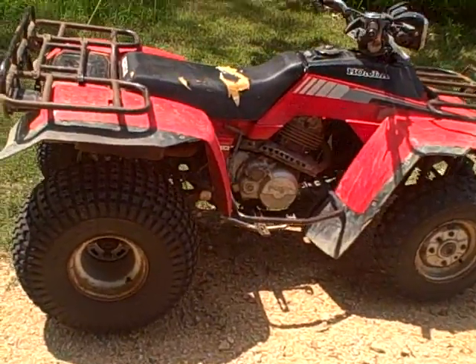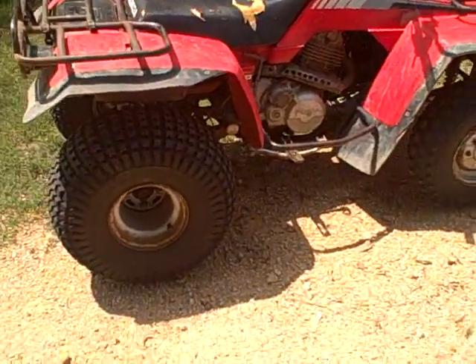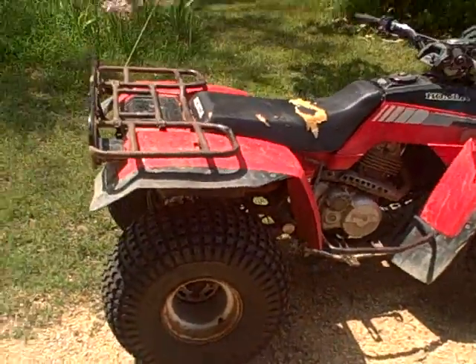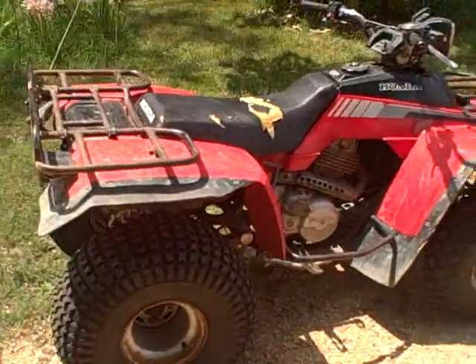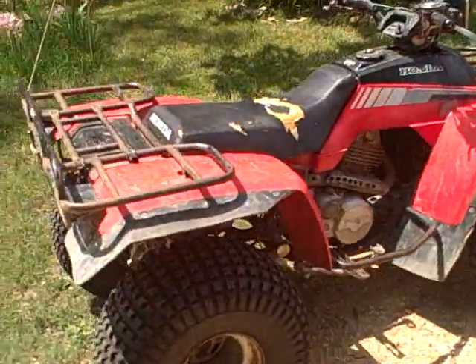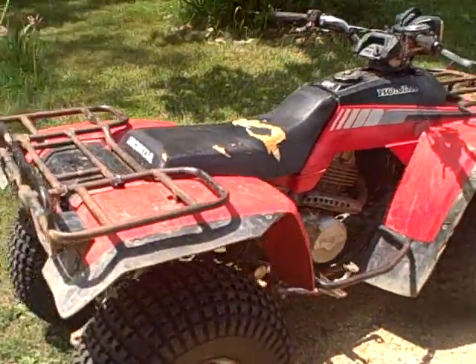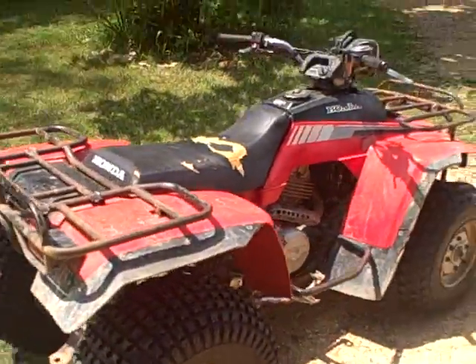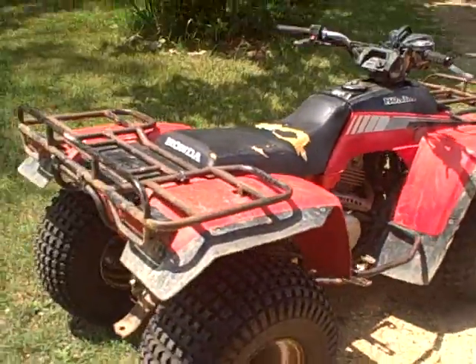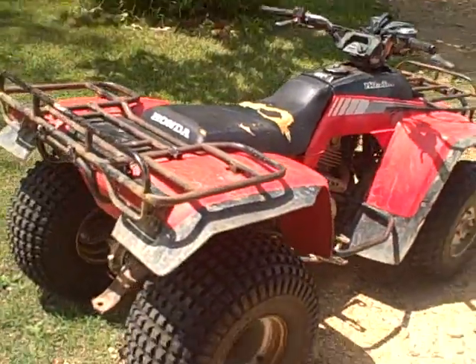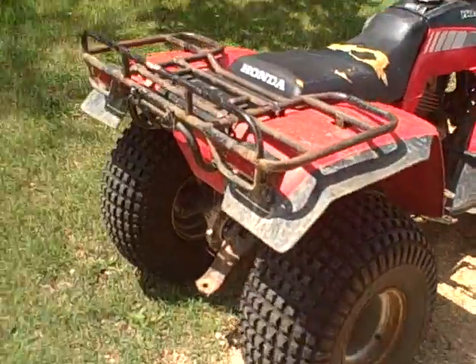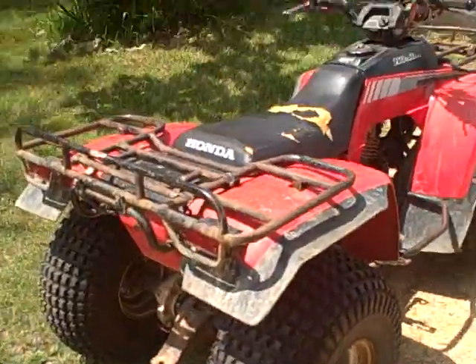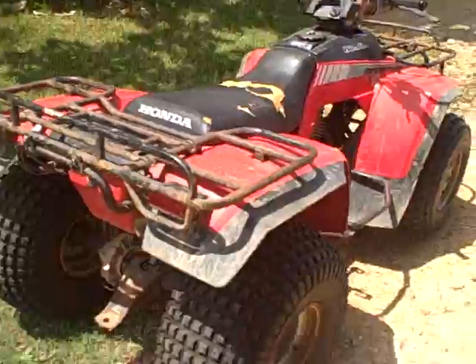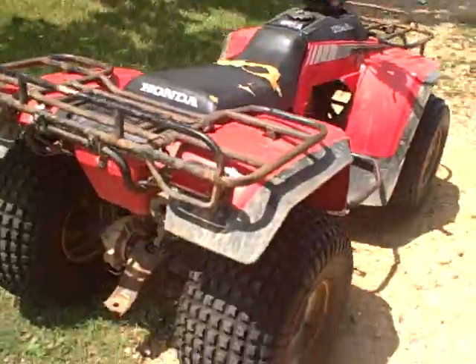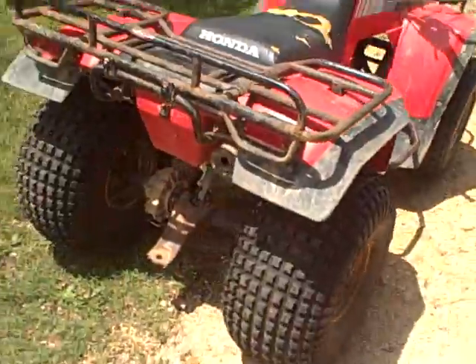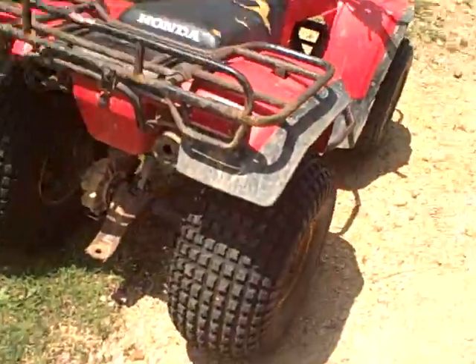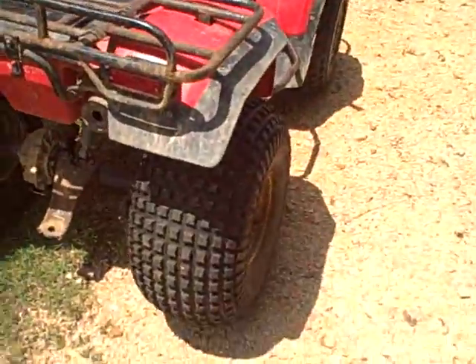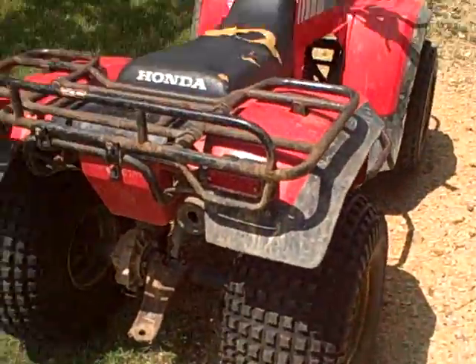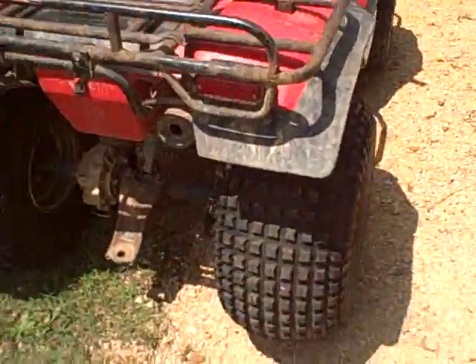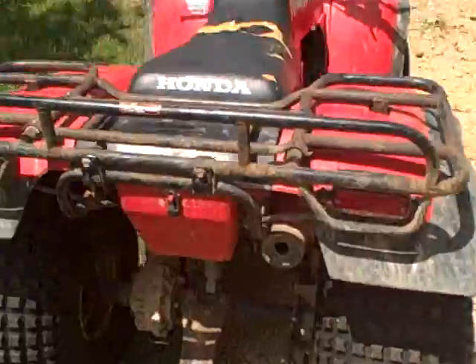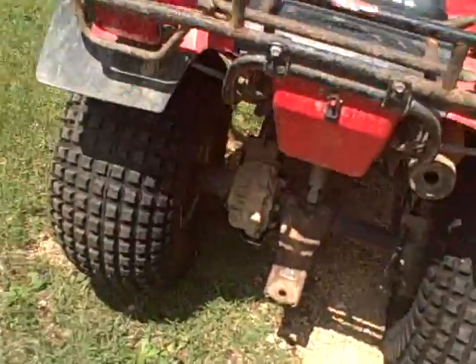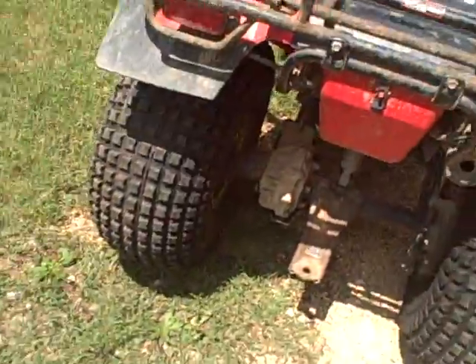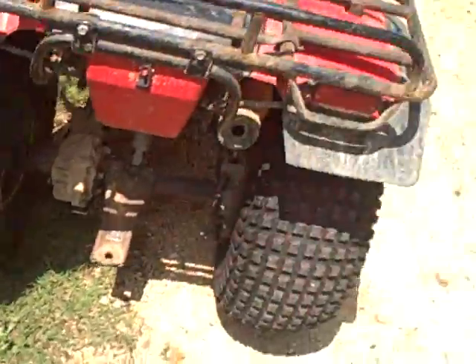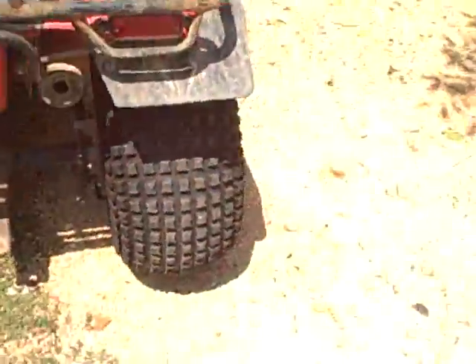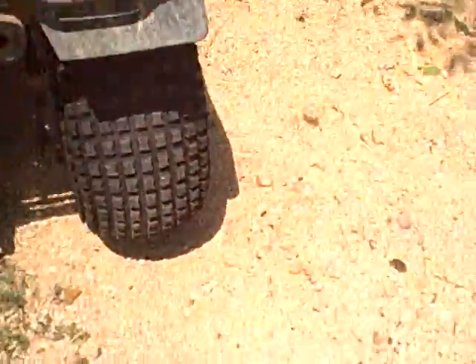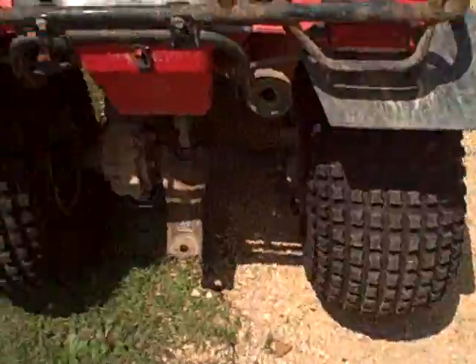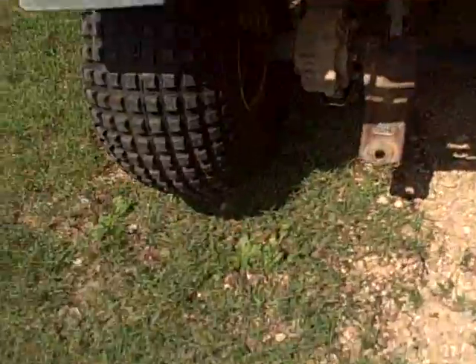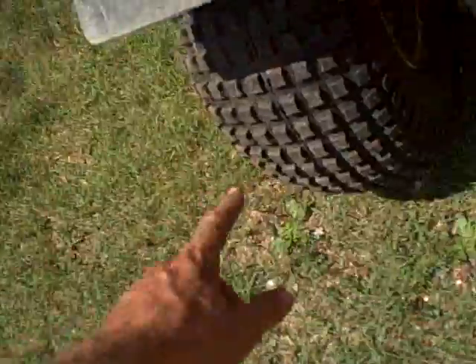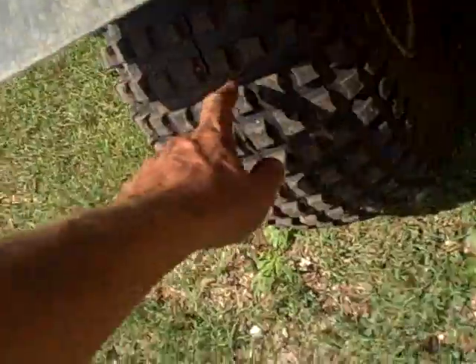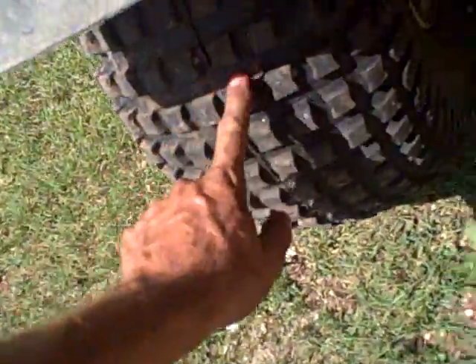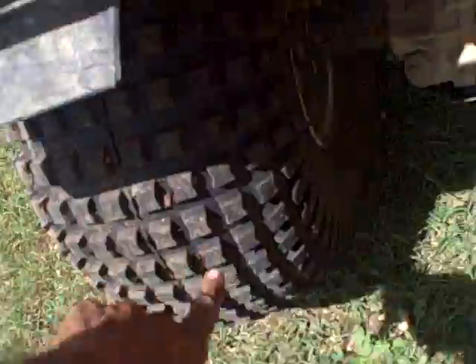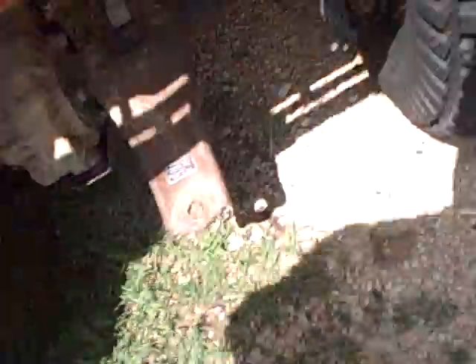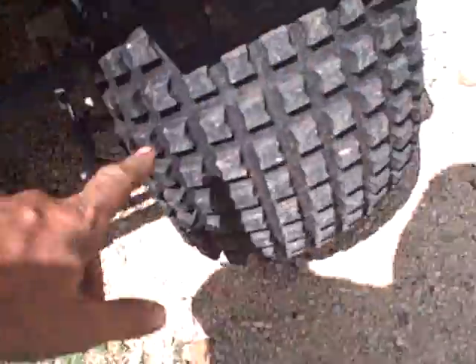This is a video of the Honda 4Trax 250. It's a 1985 model. It's got a shaft drive rear in it. Runs good. It's got good knobby tires on the back.